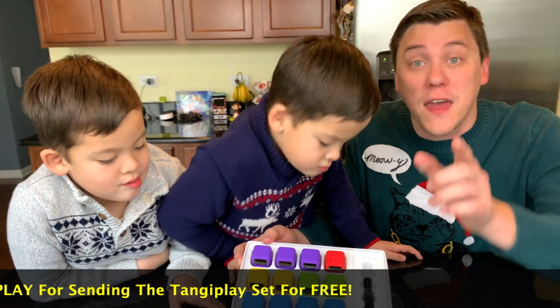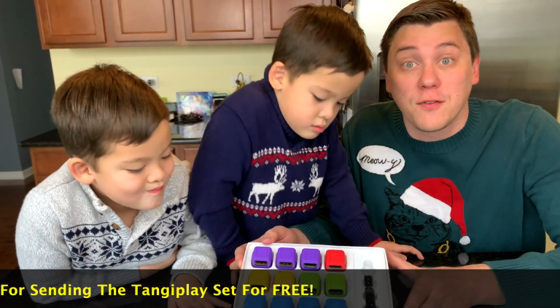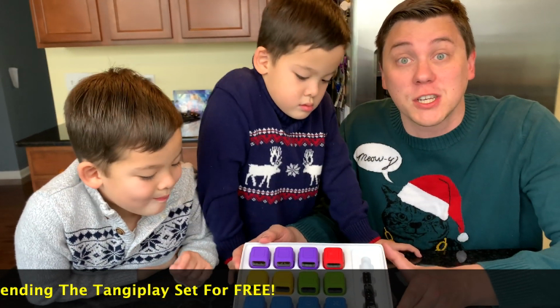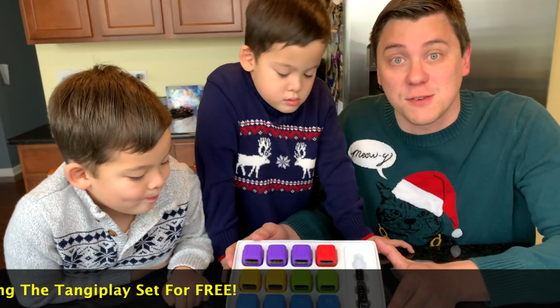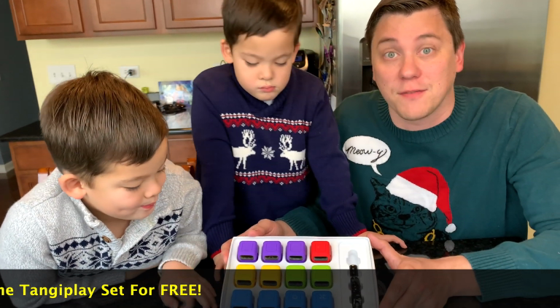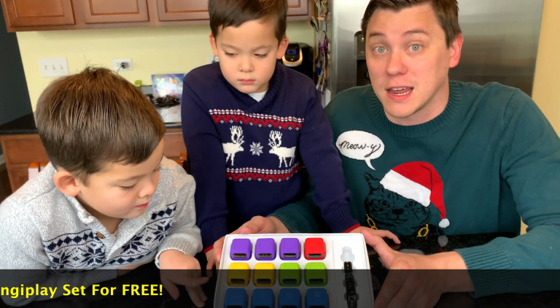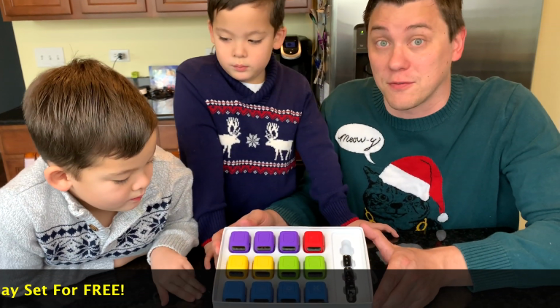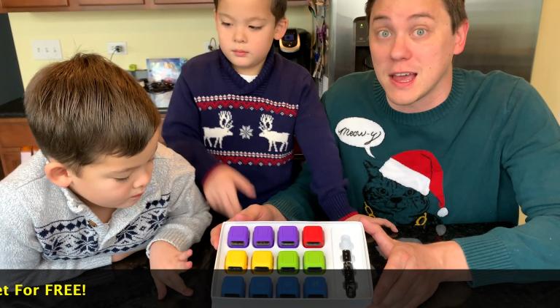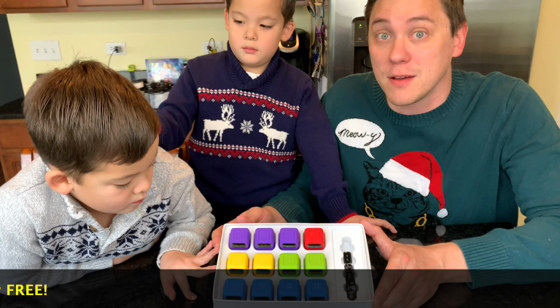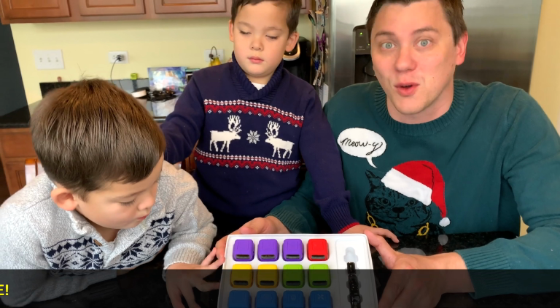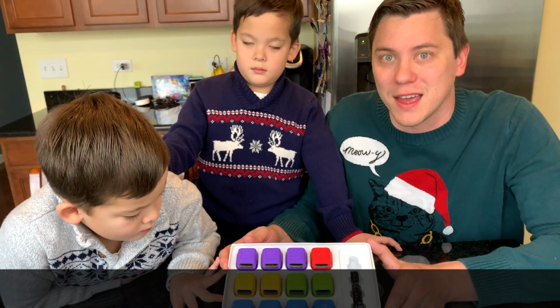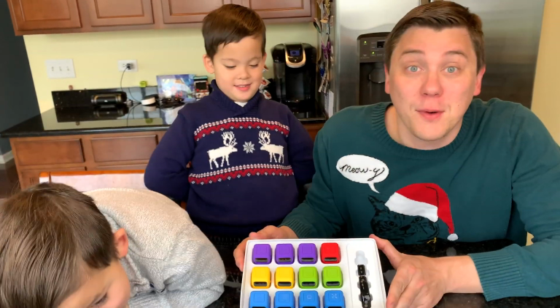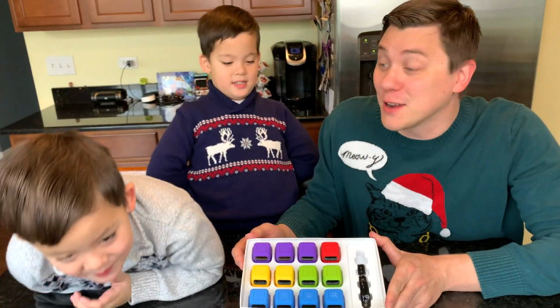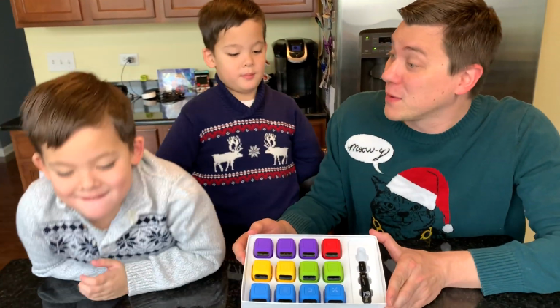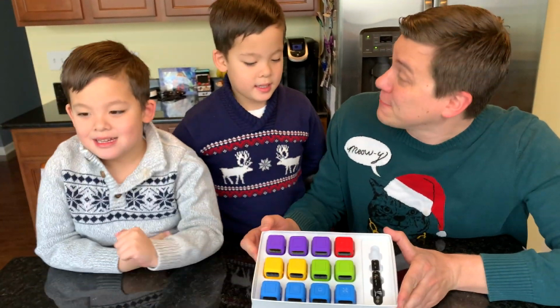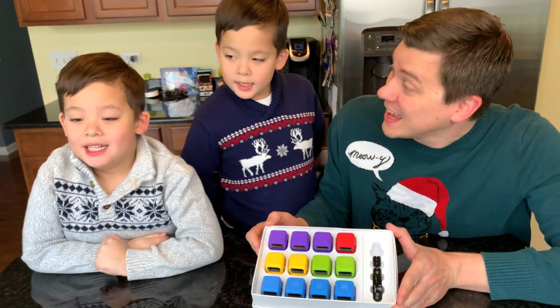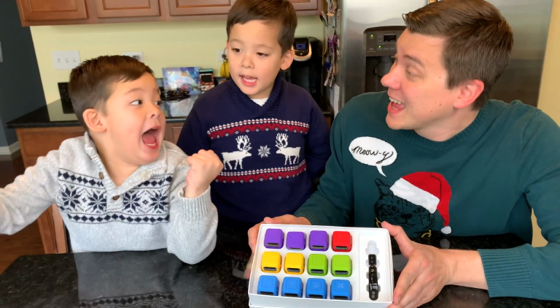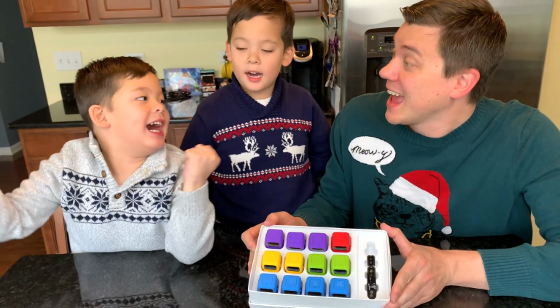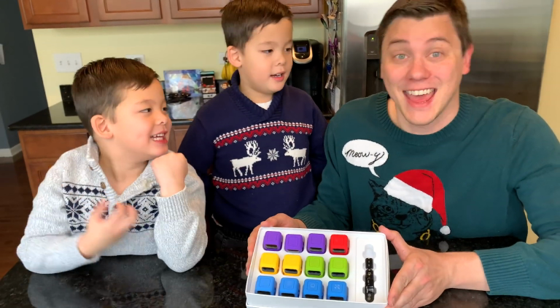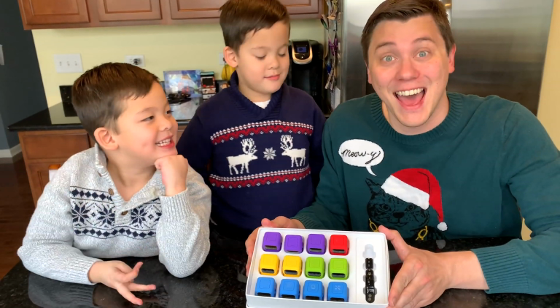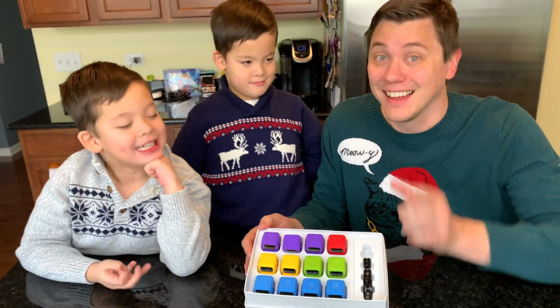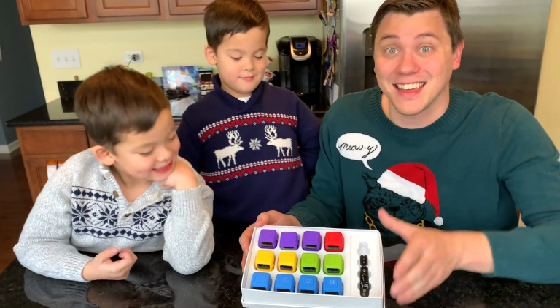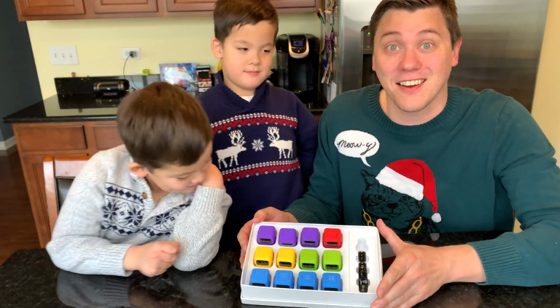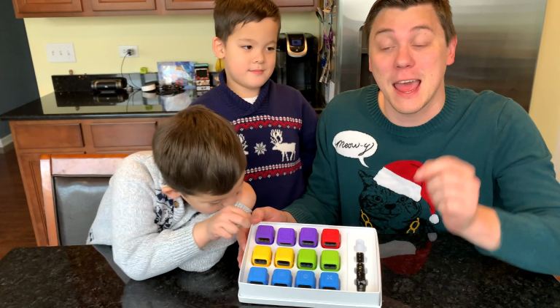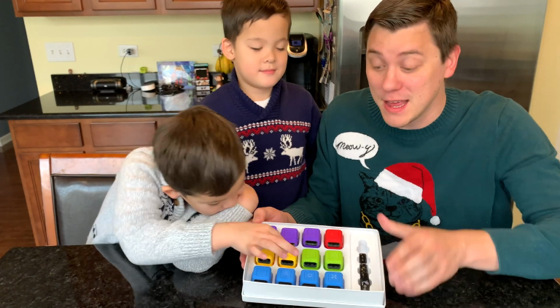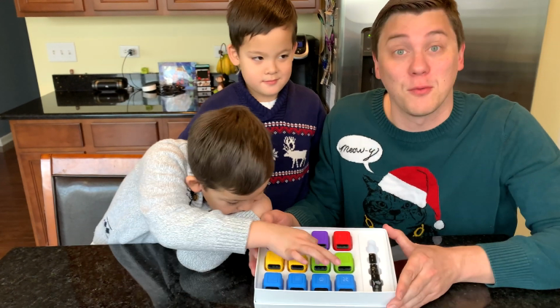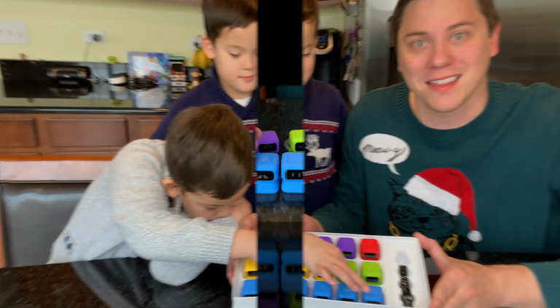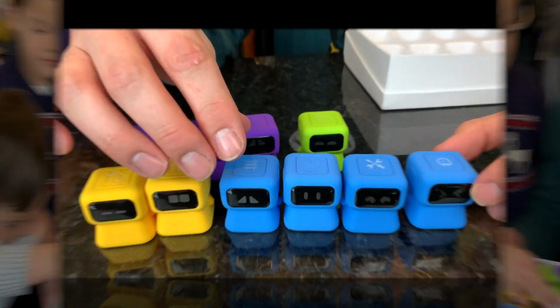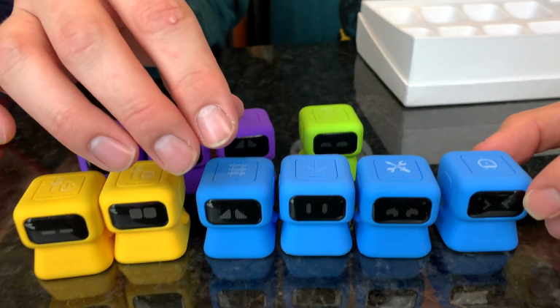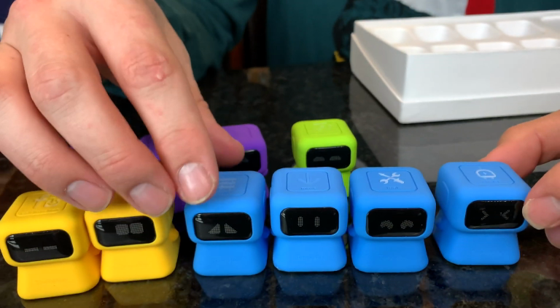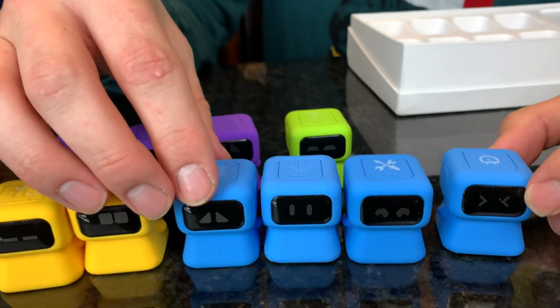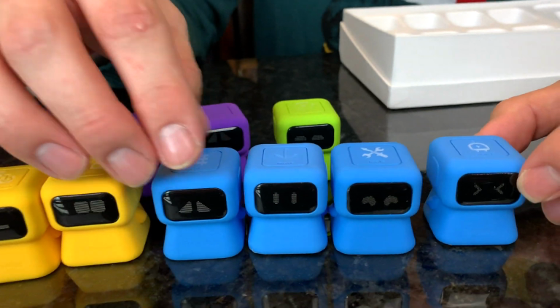Thank you very much Tangiplay for sending us a free copy of this toy. You guys want to learn to code with Tangiplay? Yeah! Let's get started and meet our robots.